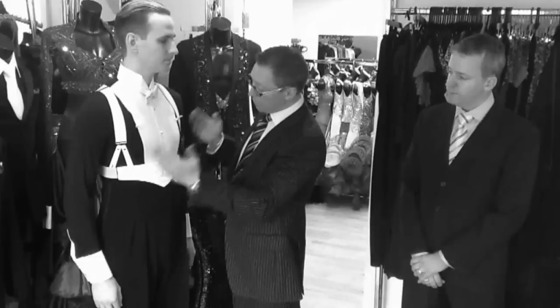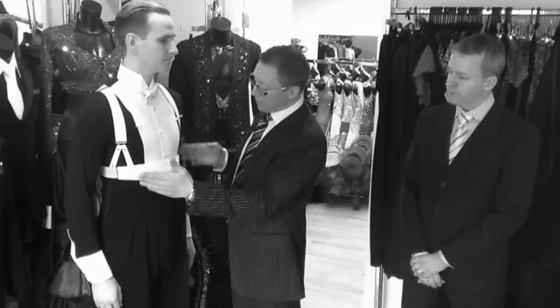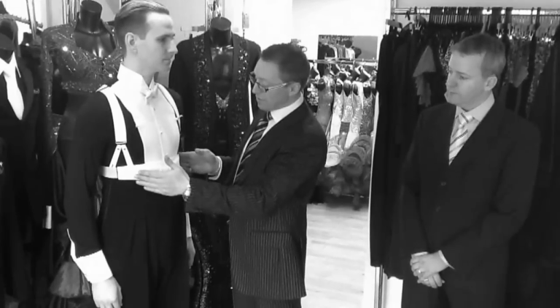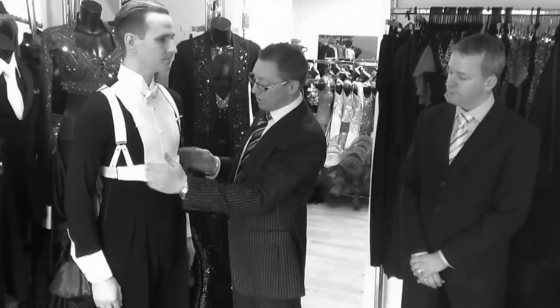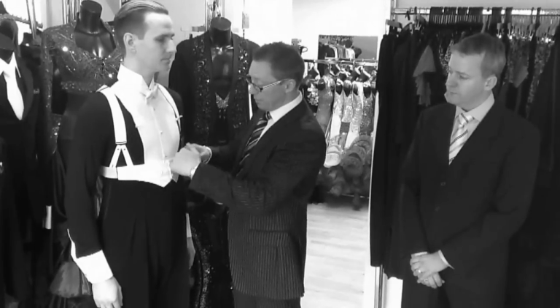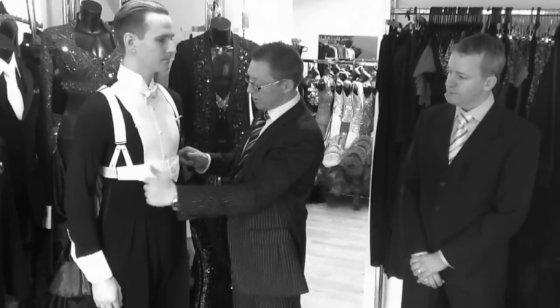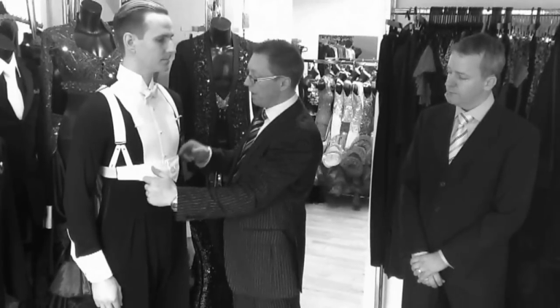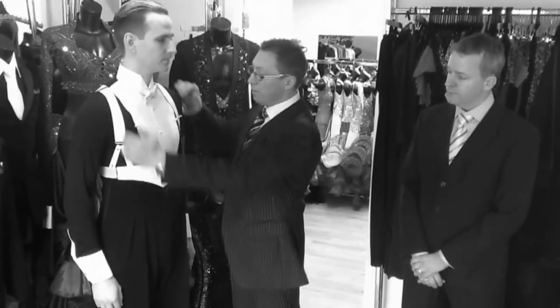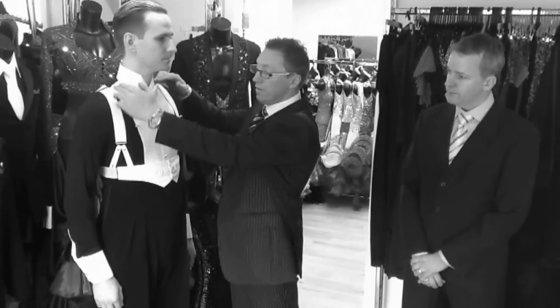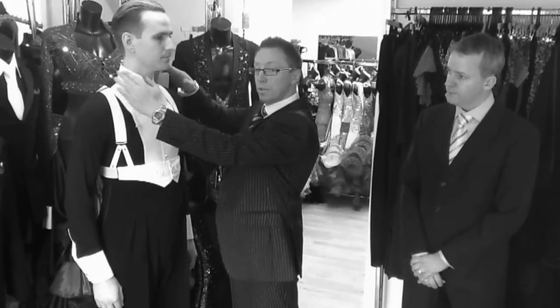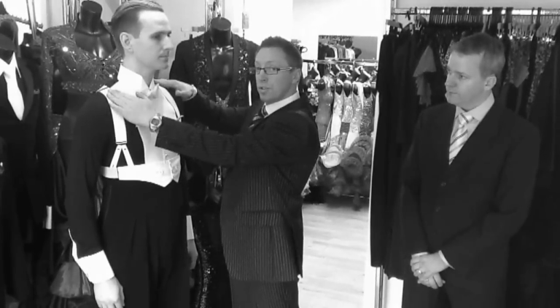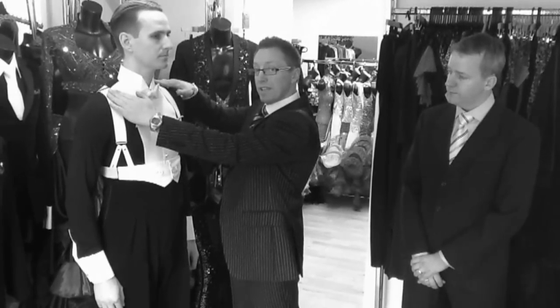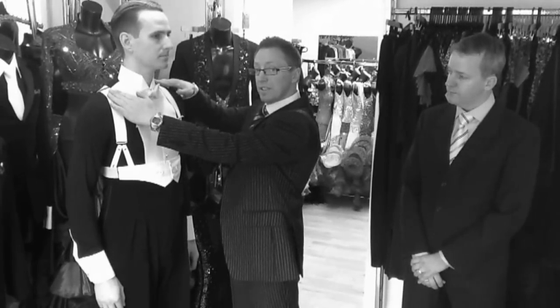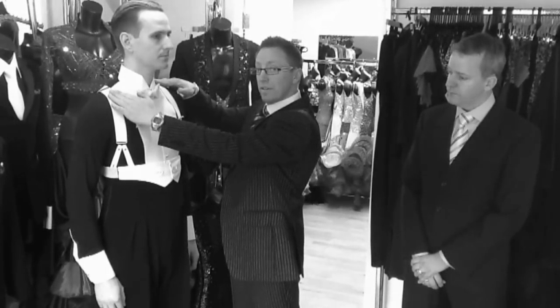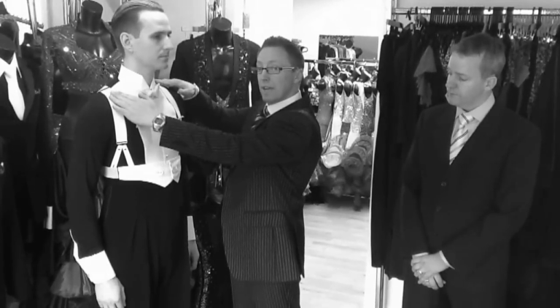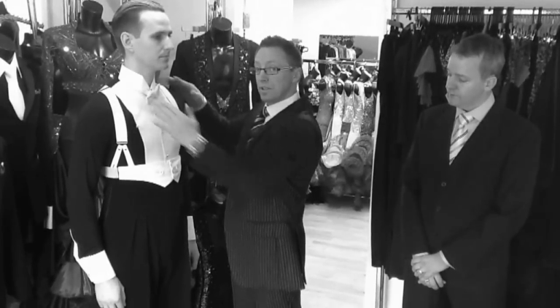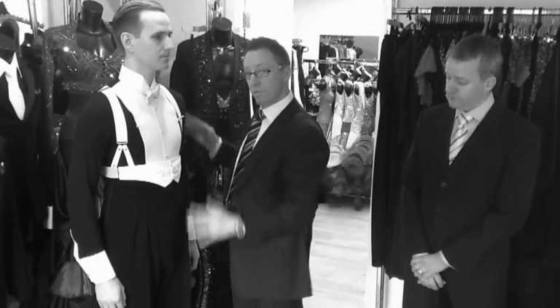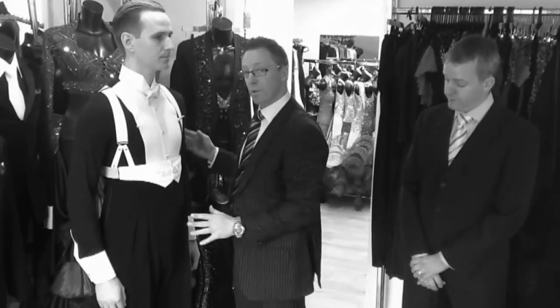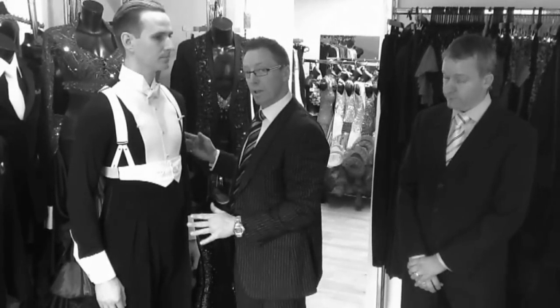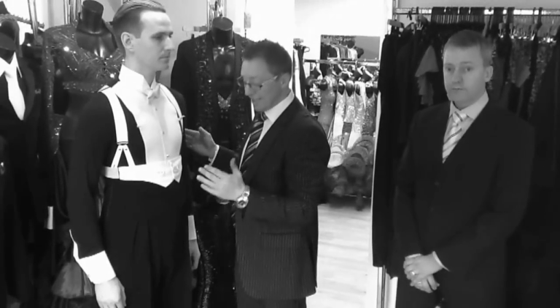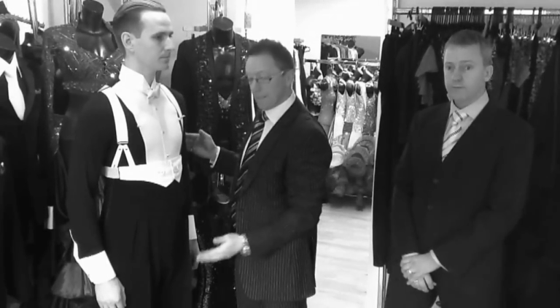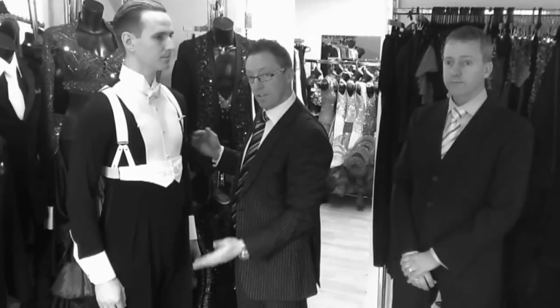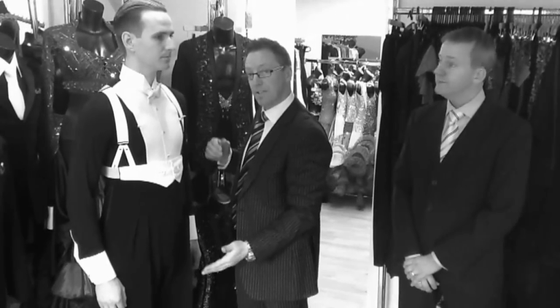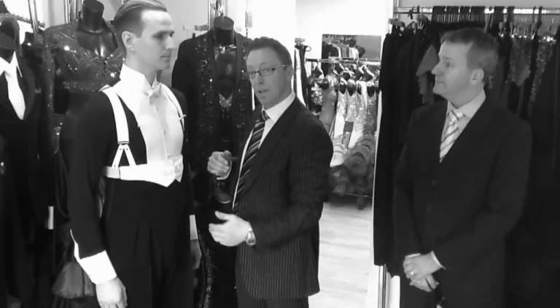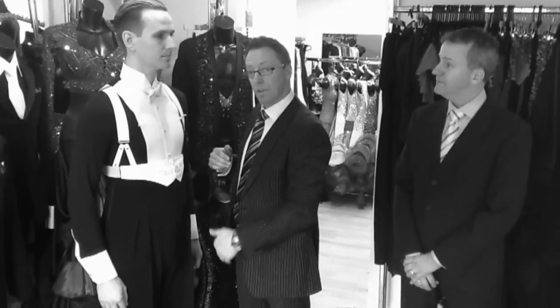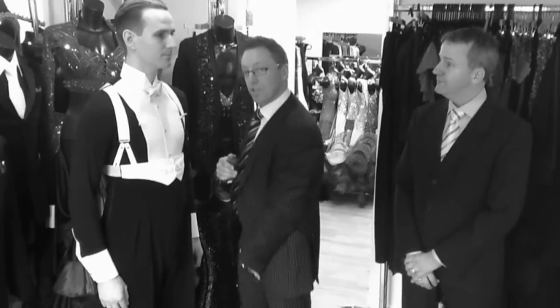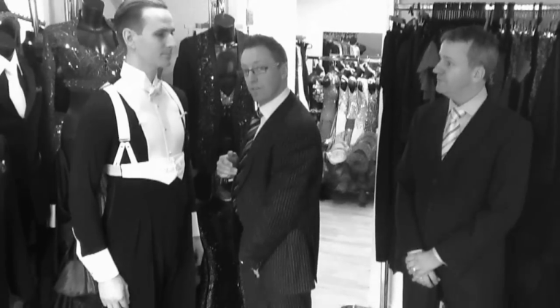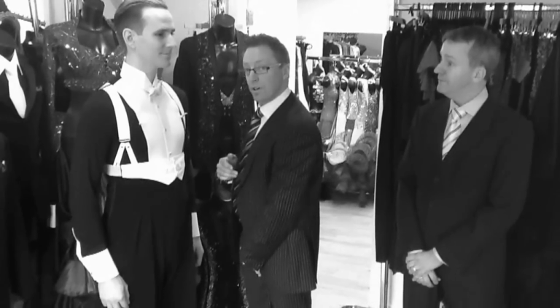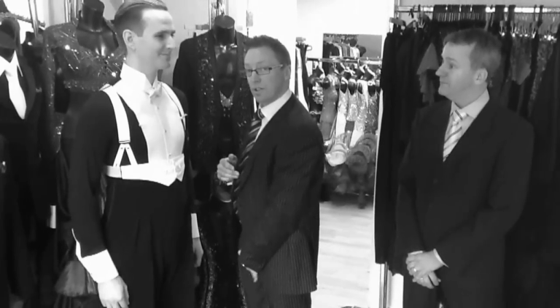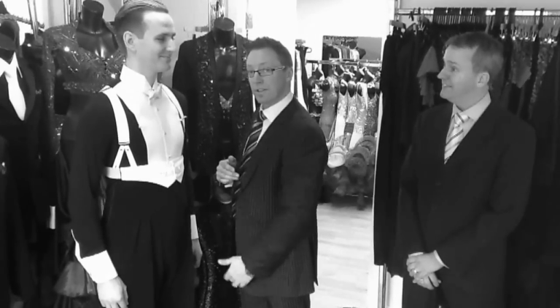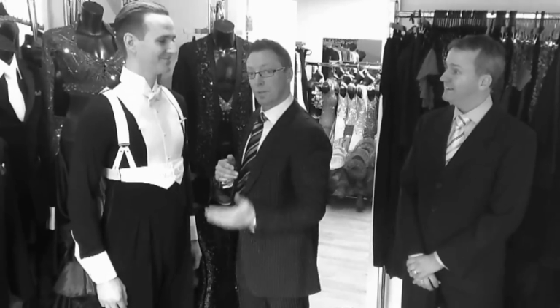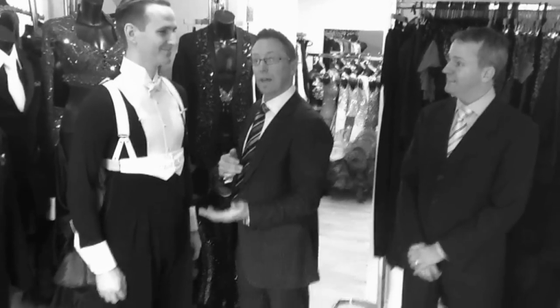Once you have the trousers on and have them positioned up here, we're looking for you to adjust the braces so that the trouser is comfortable but is in contact with the underside of your crutch. This is to allow...